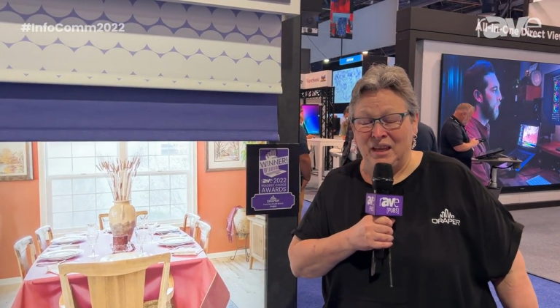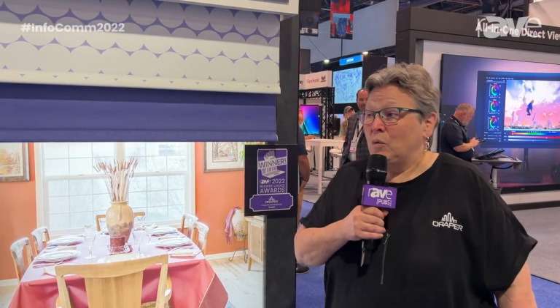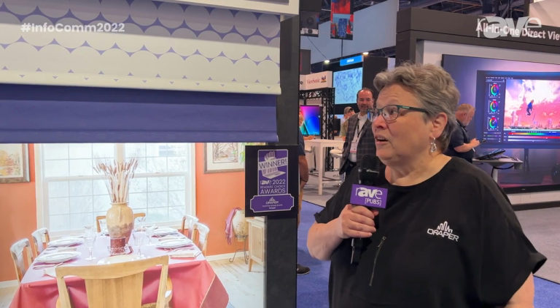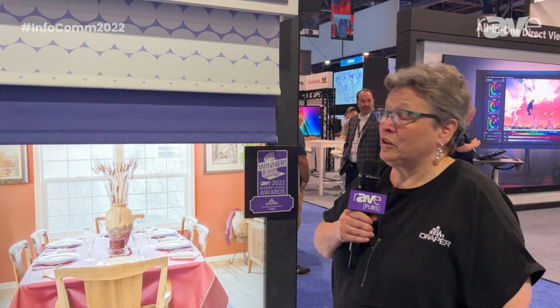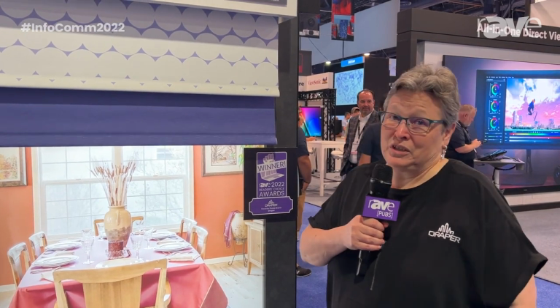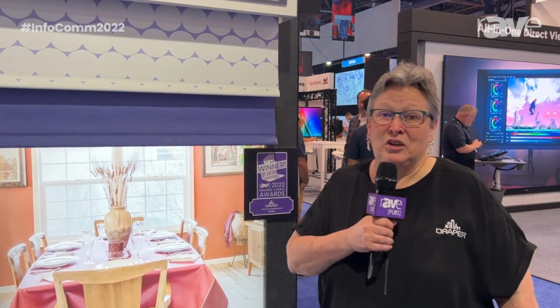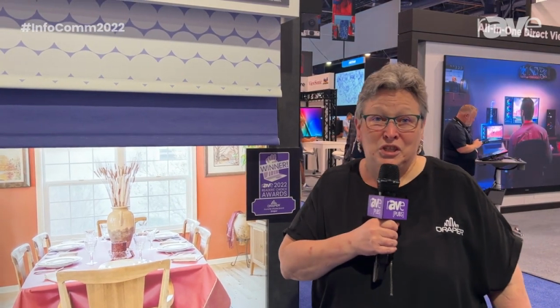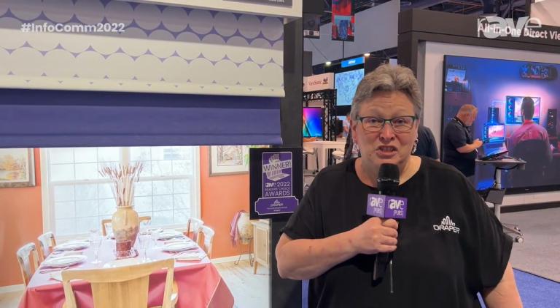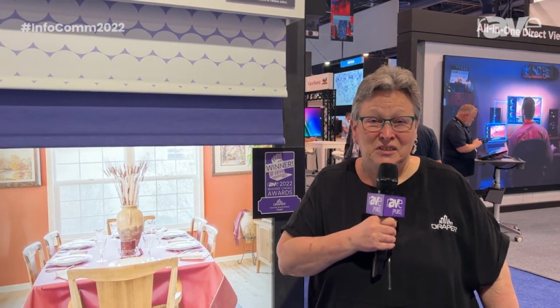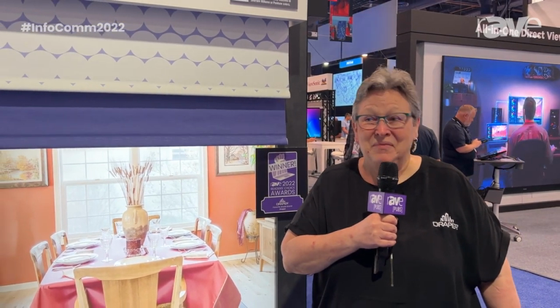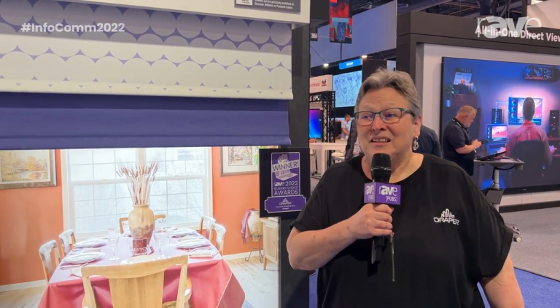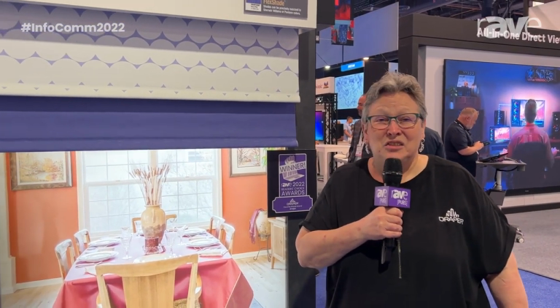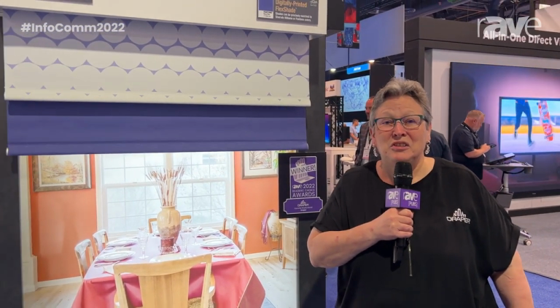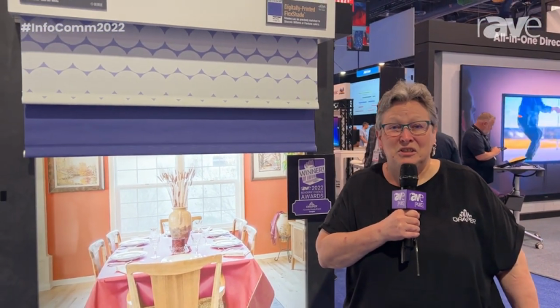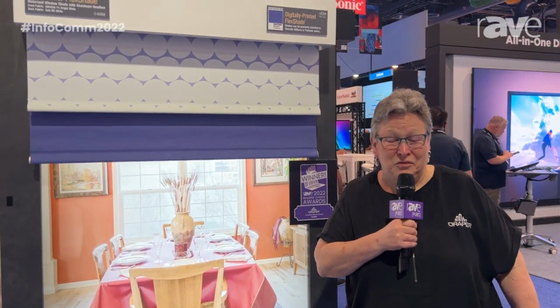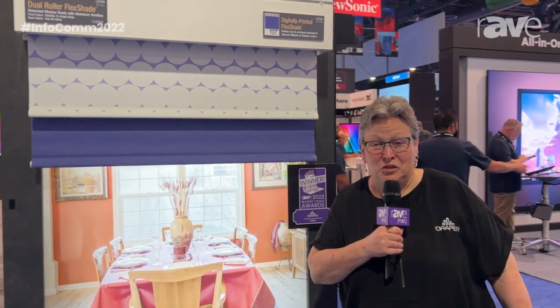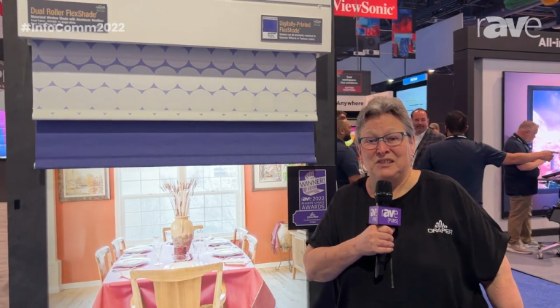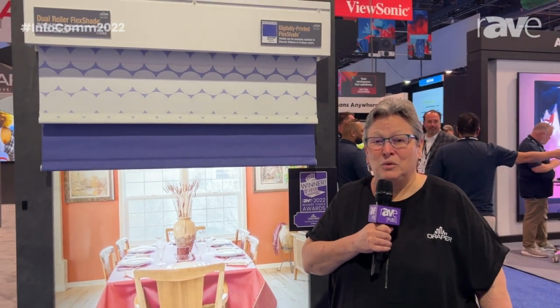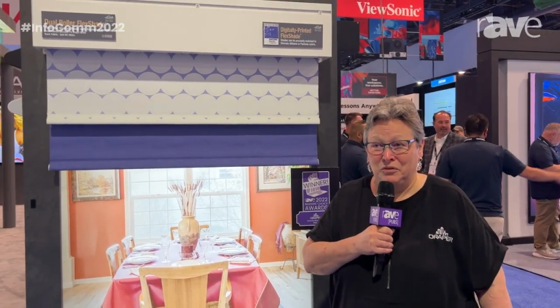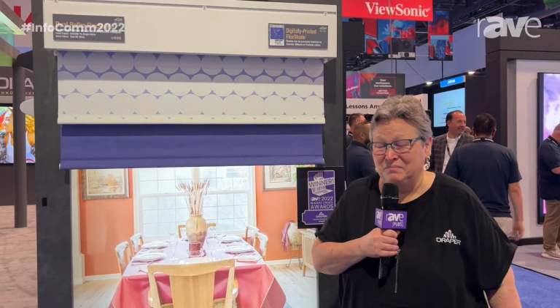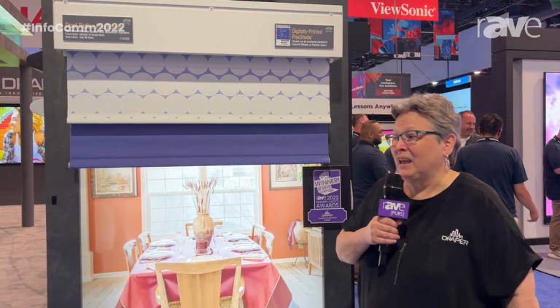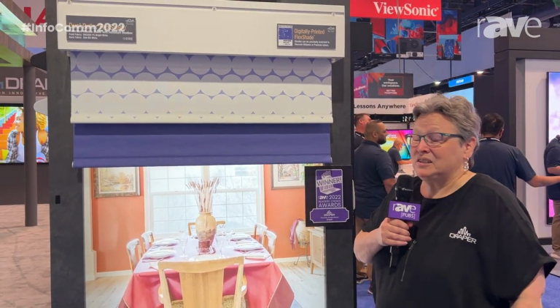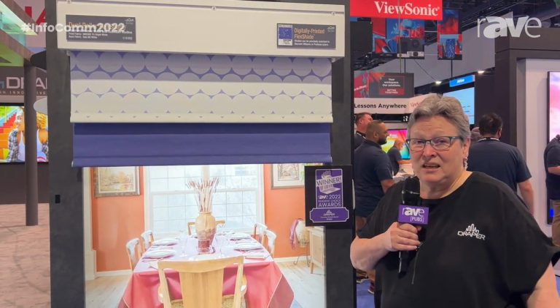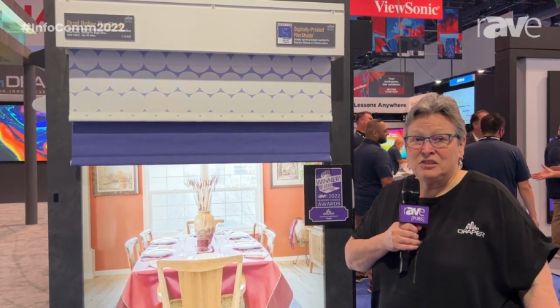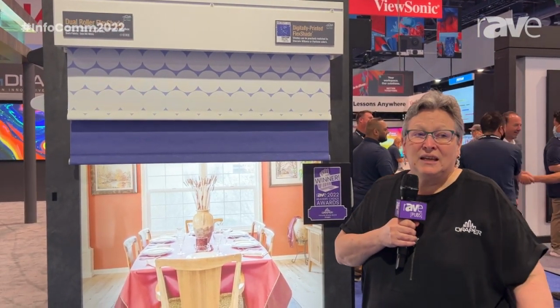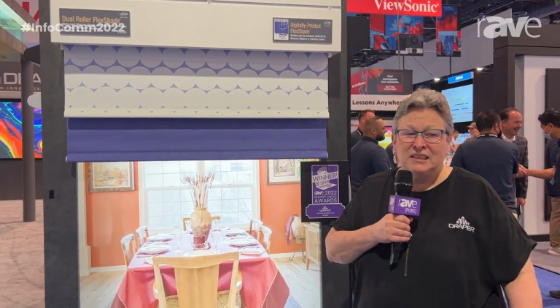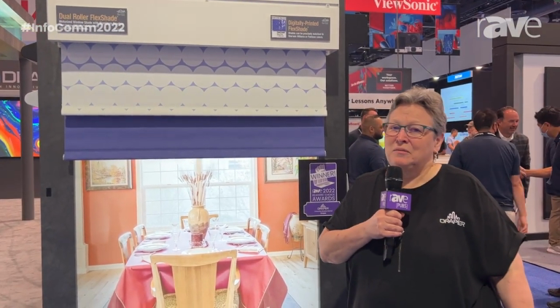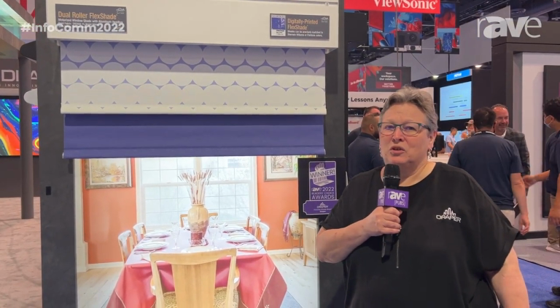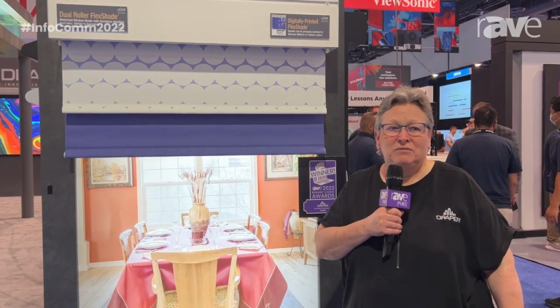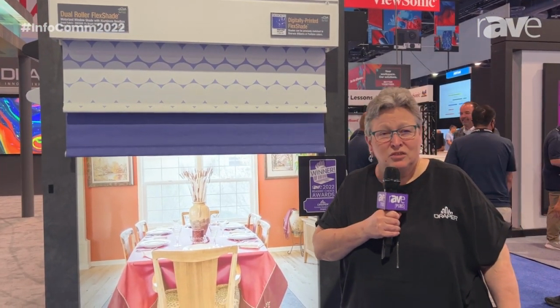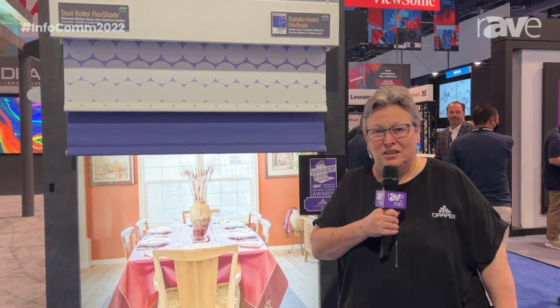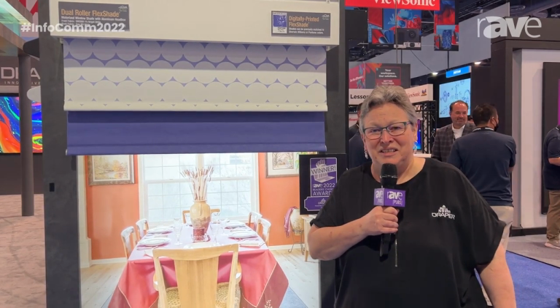We can also print on our projection screens. So this is a great surface service that we can provide. It's in-house, adds a little time to the order, but actually not a great deal.